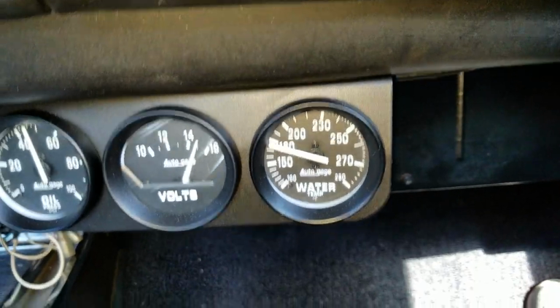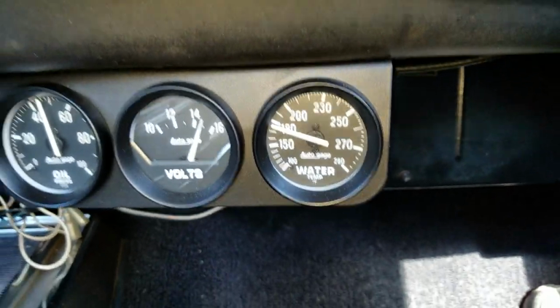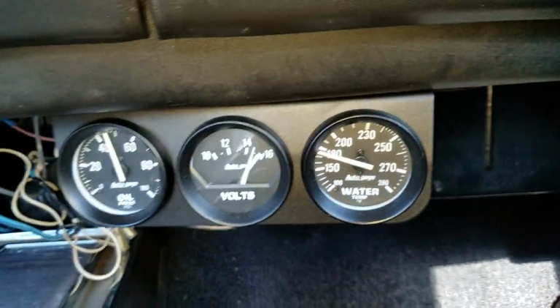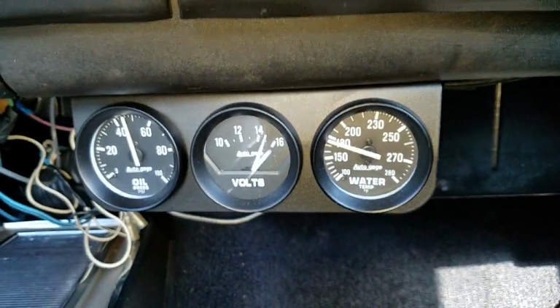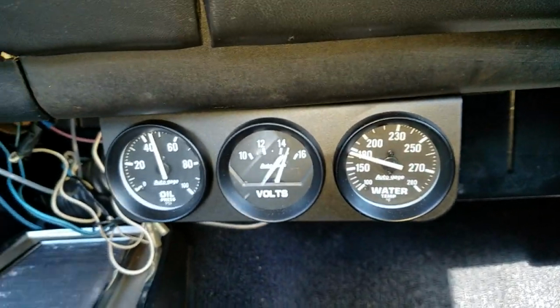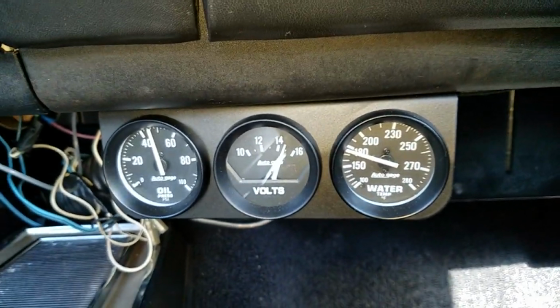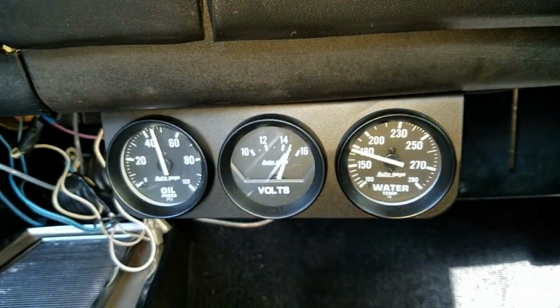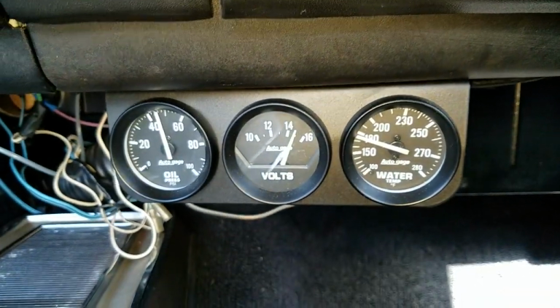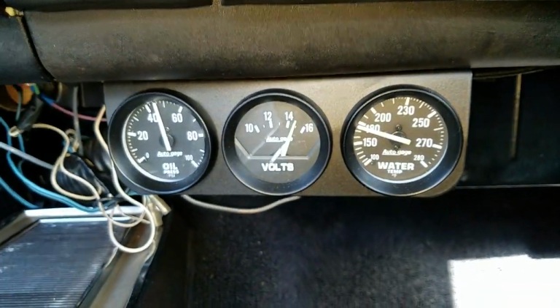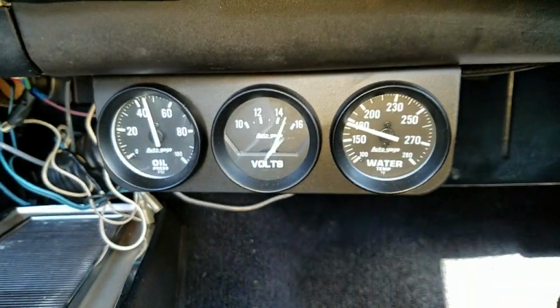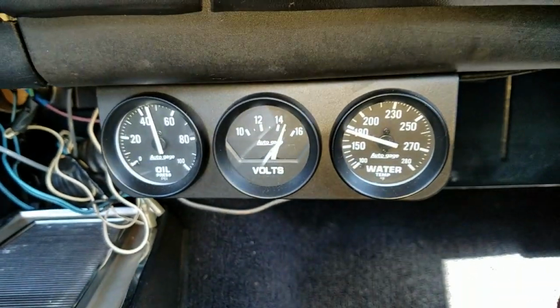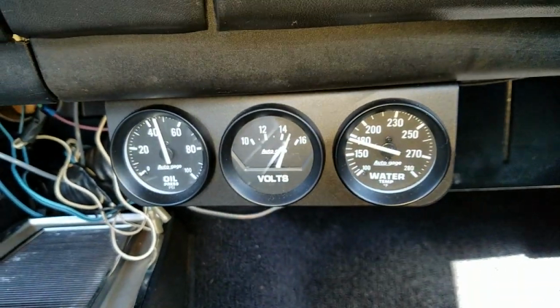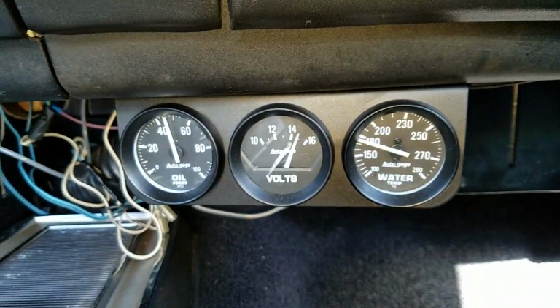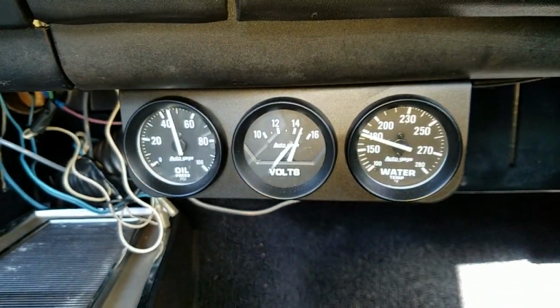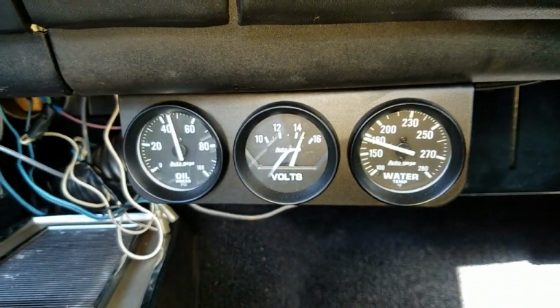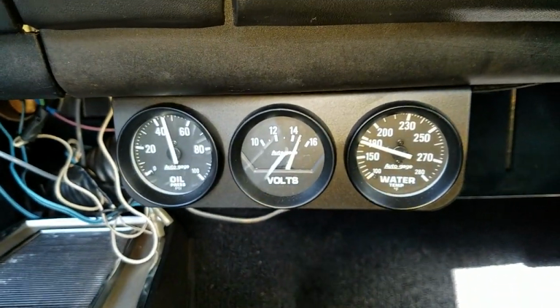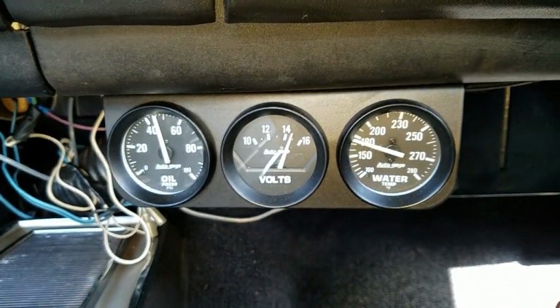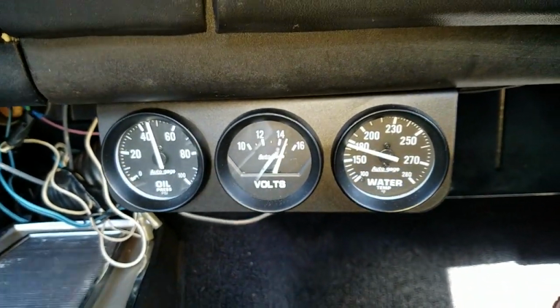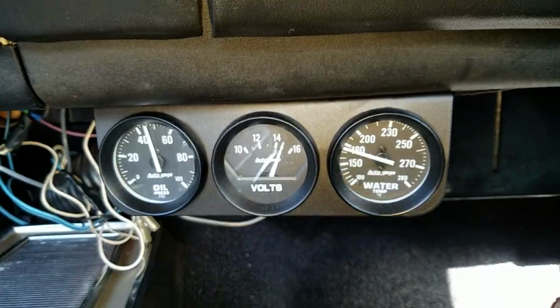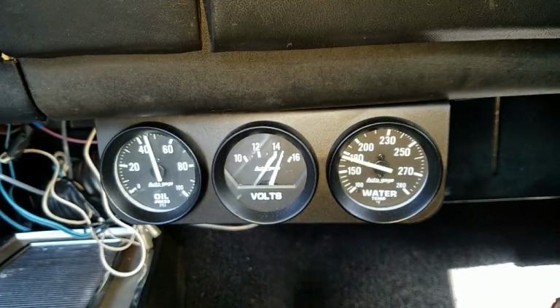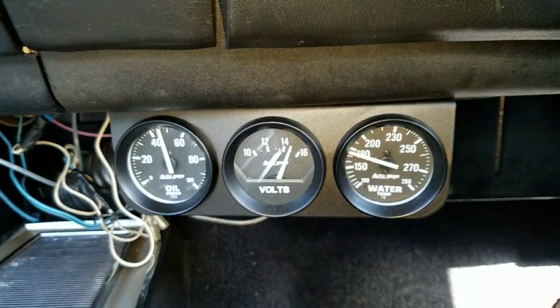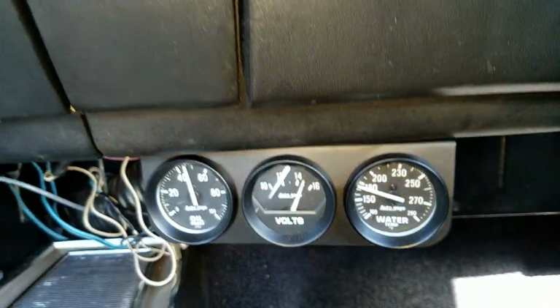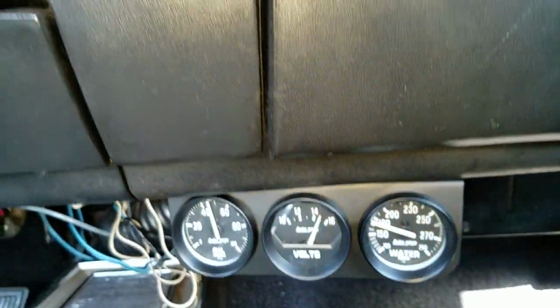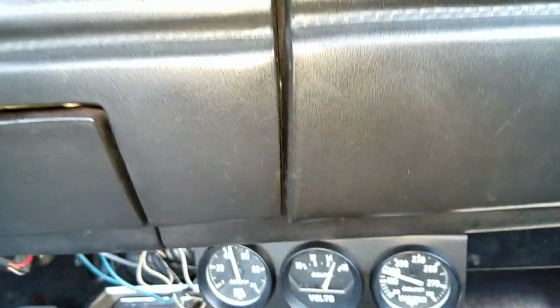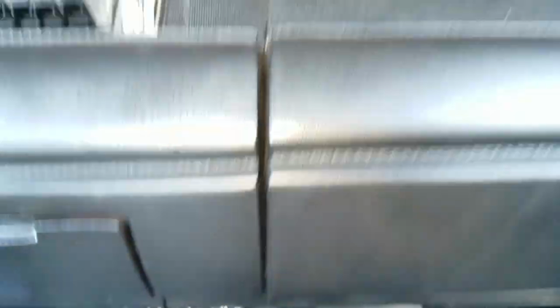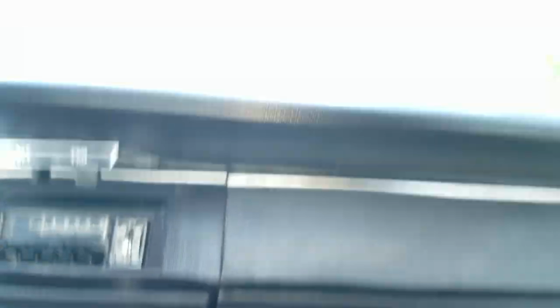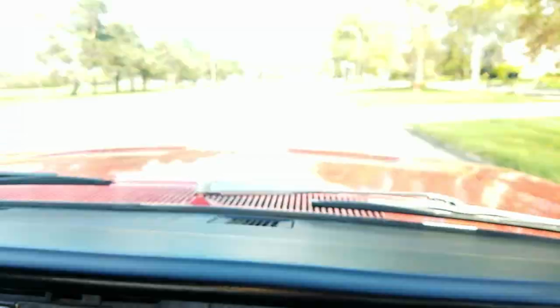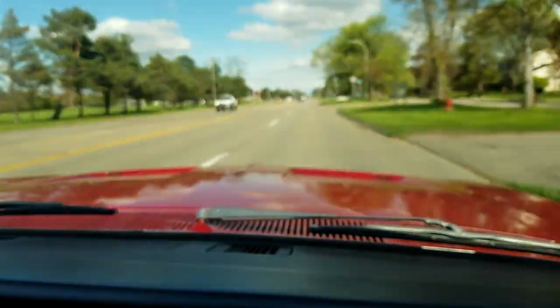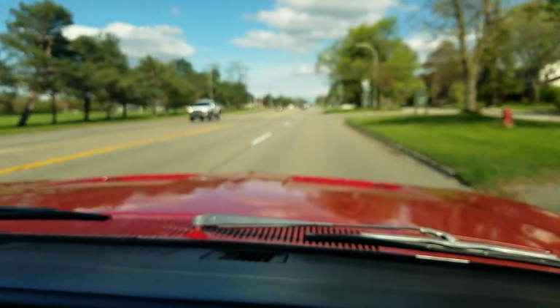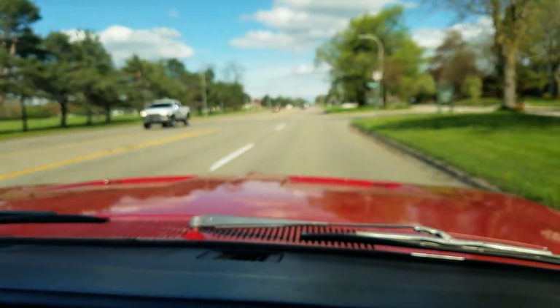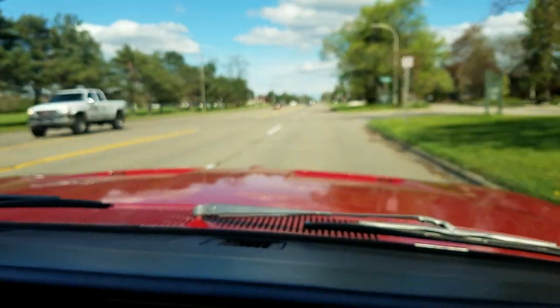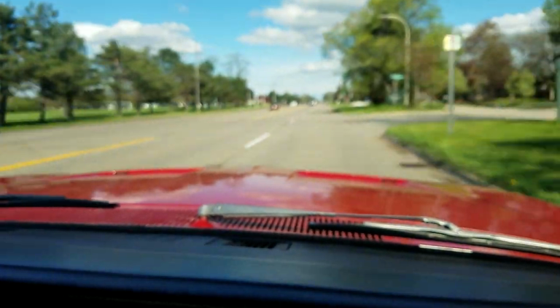It definitely runs pretty good — I just don't know why to keep it in the garage. How much further before we get back?